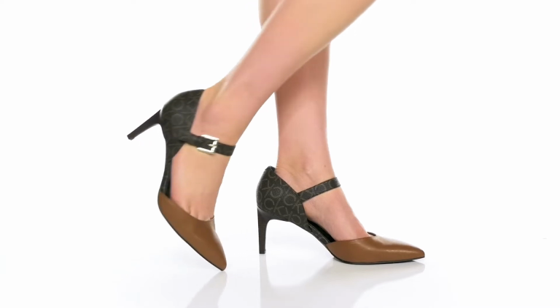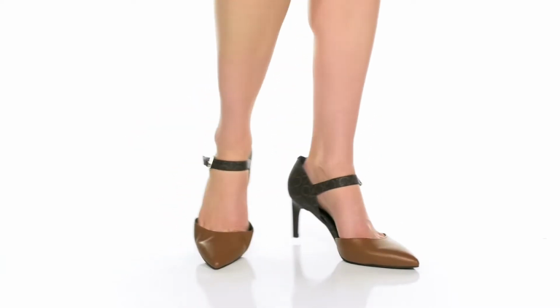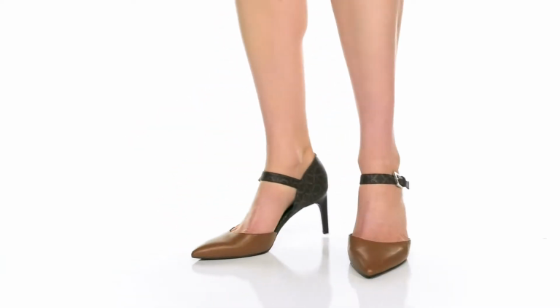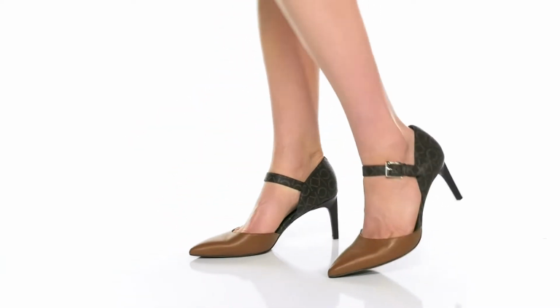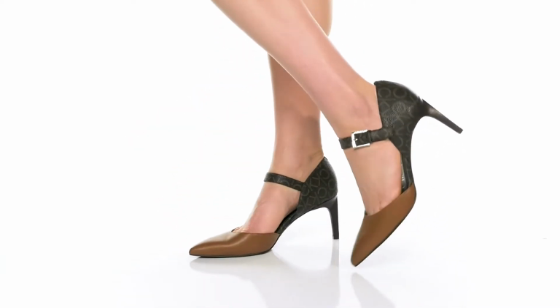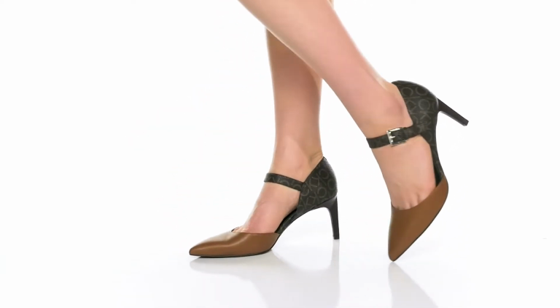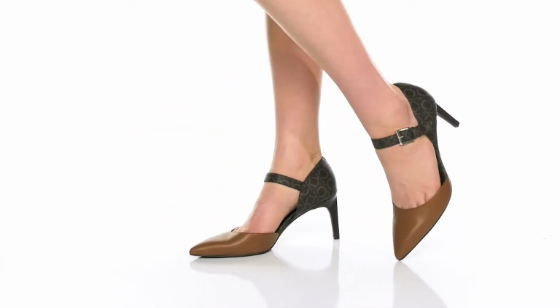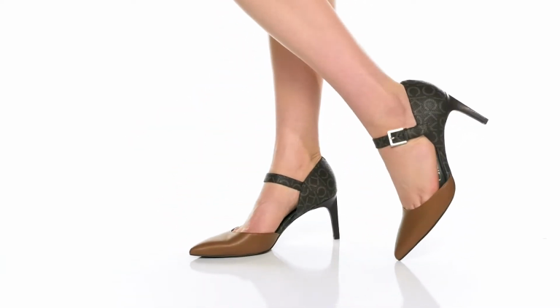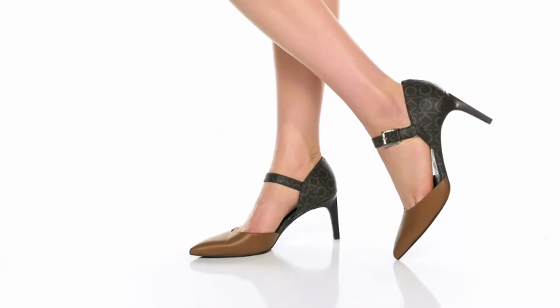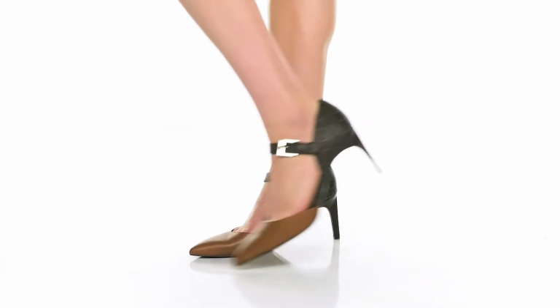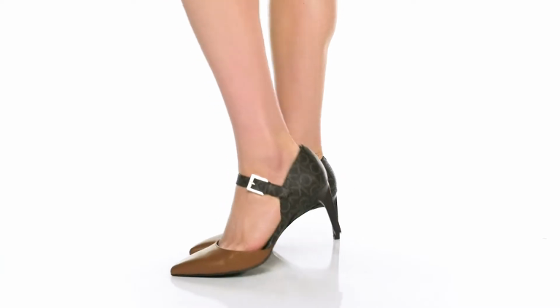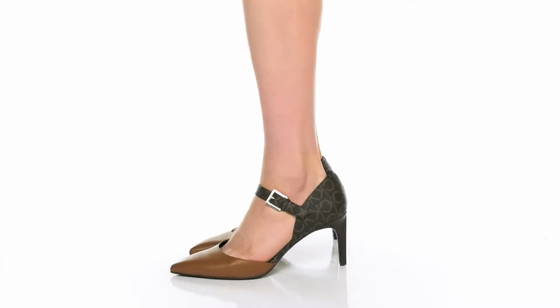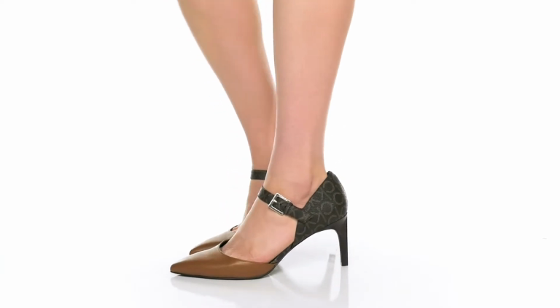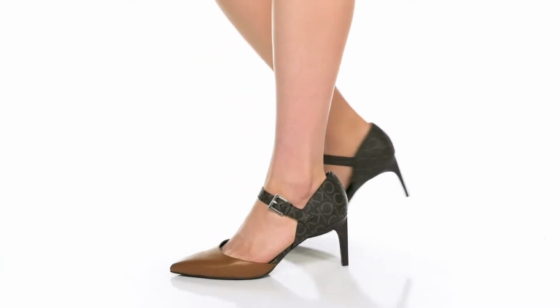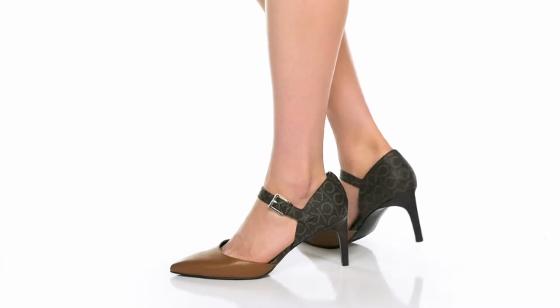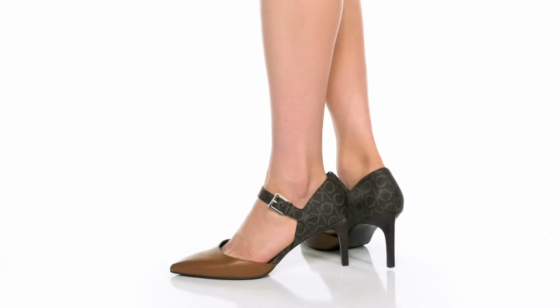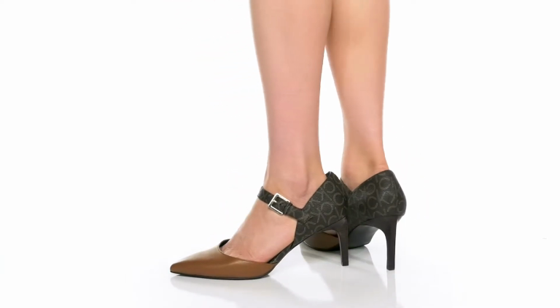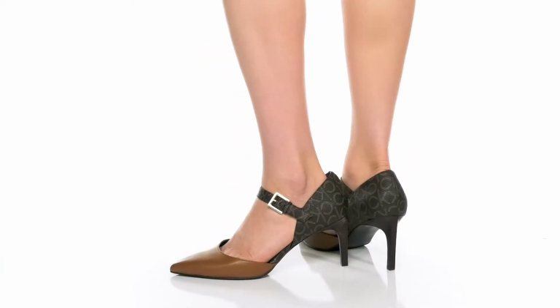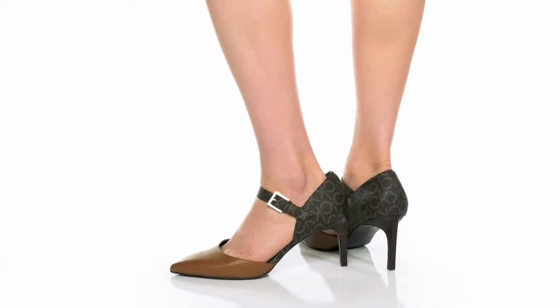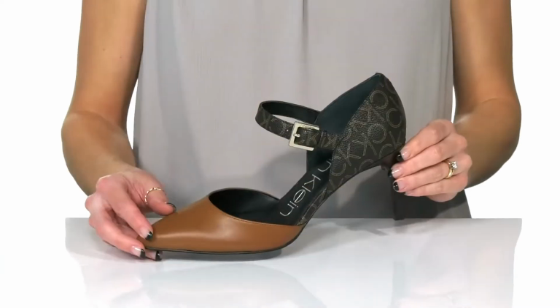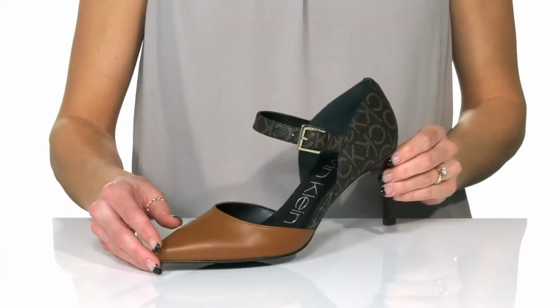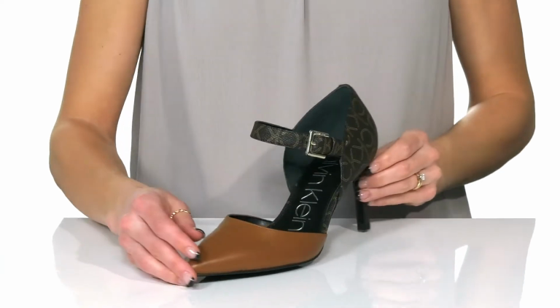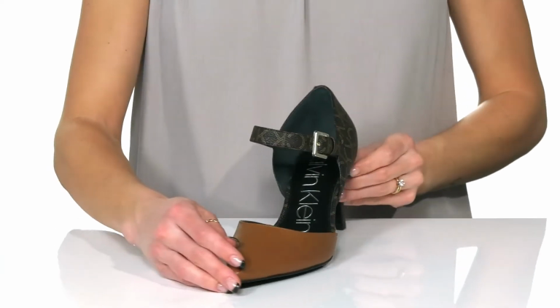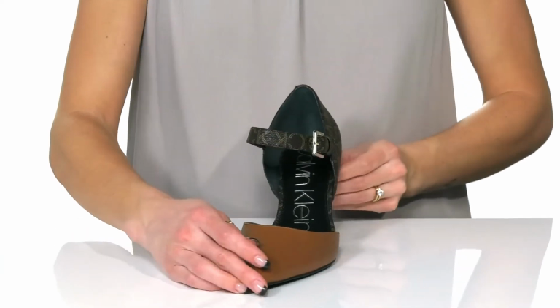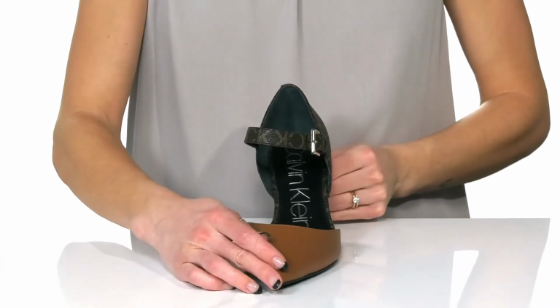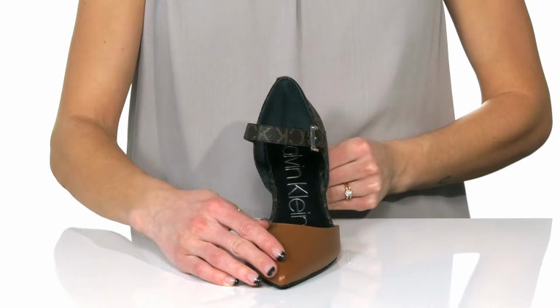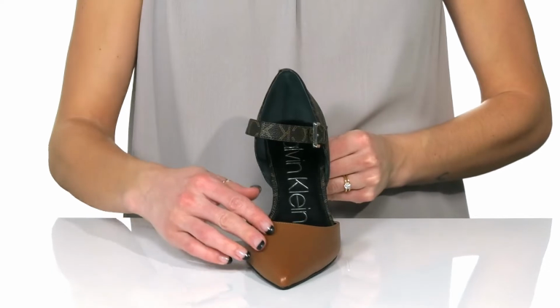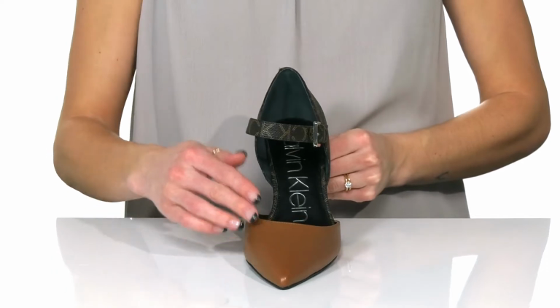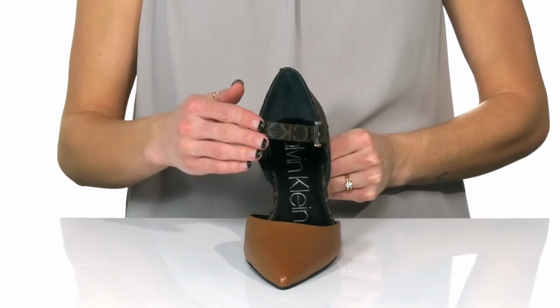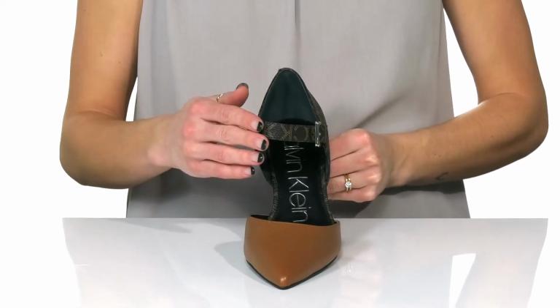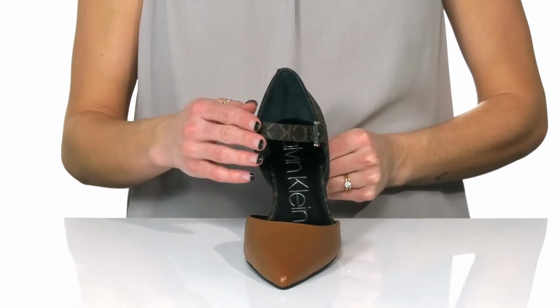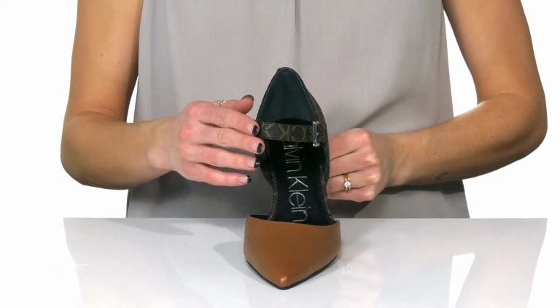Add a dash of elegance to your look with these beautiful heels from Calvin Klein. These feature a faux leather upper and have a two-tone design.